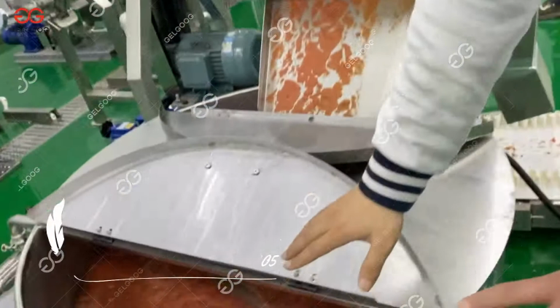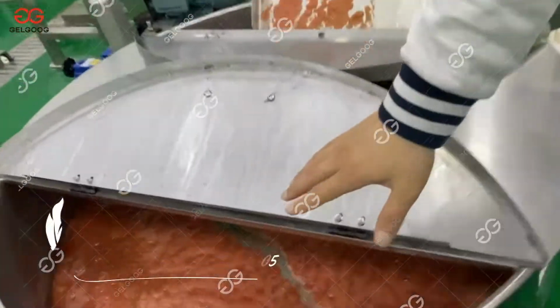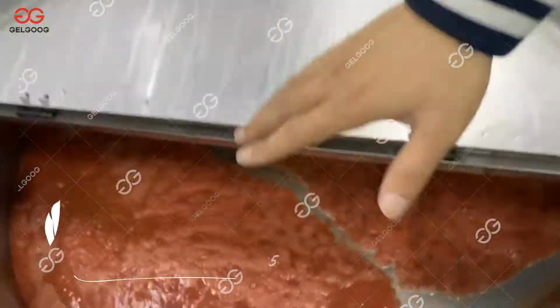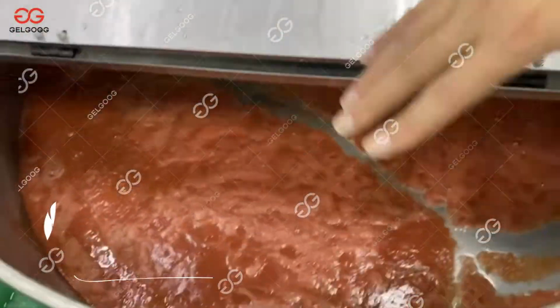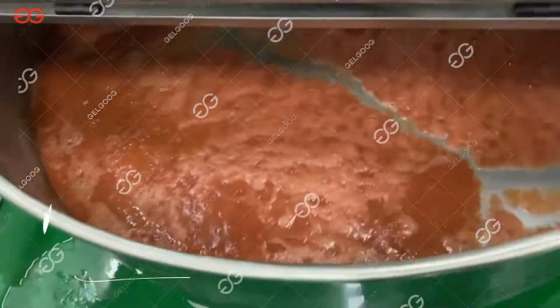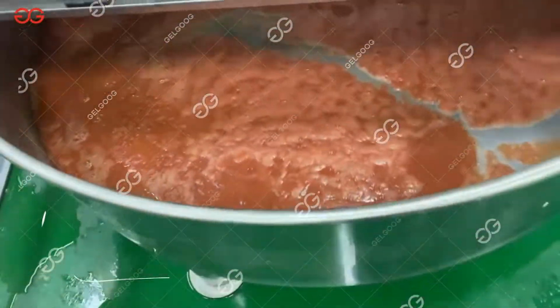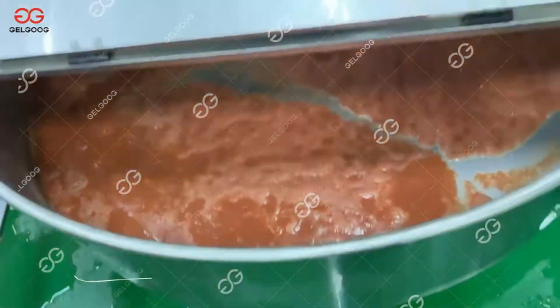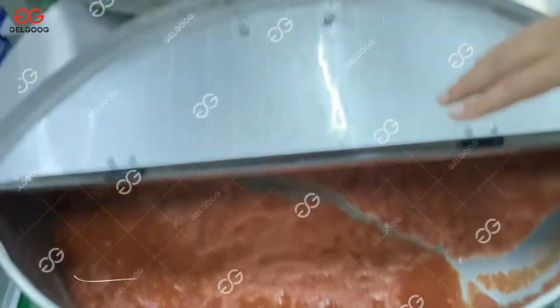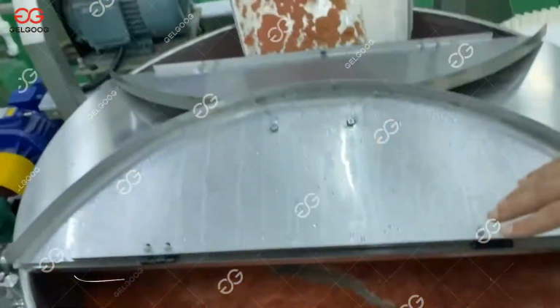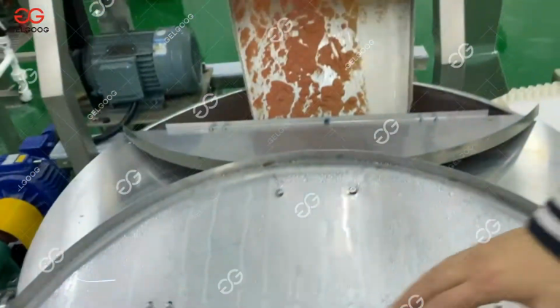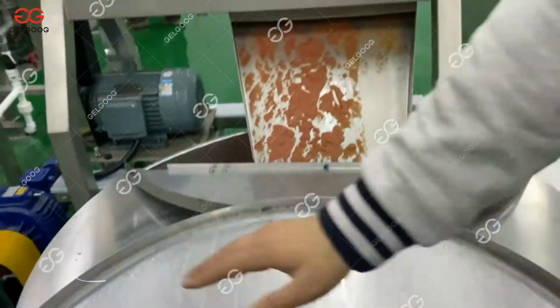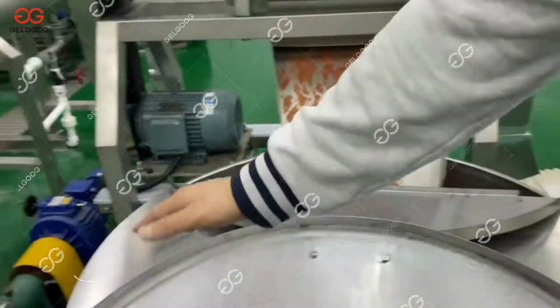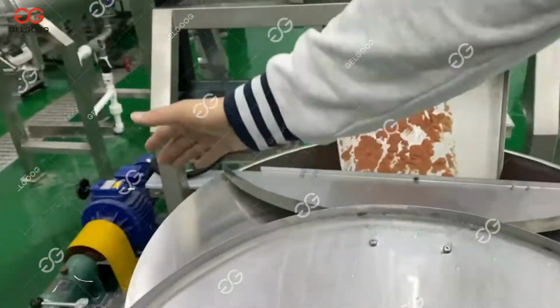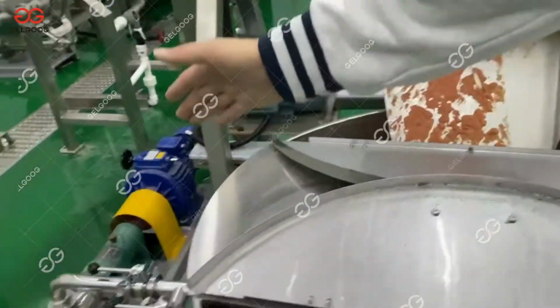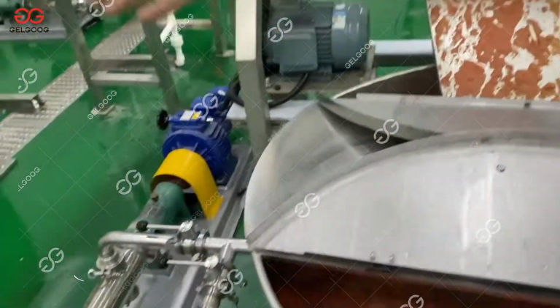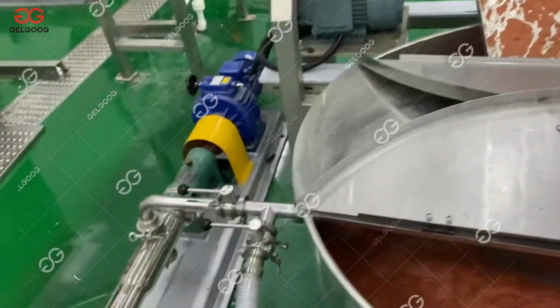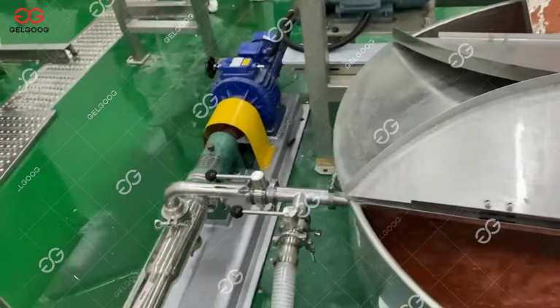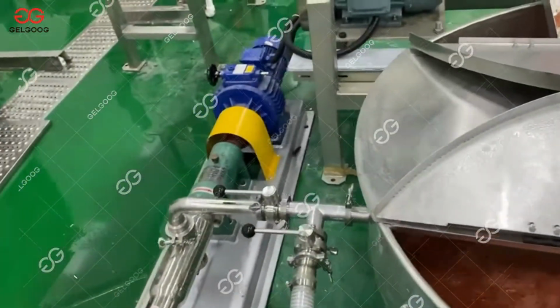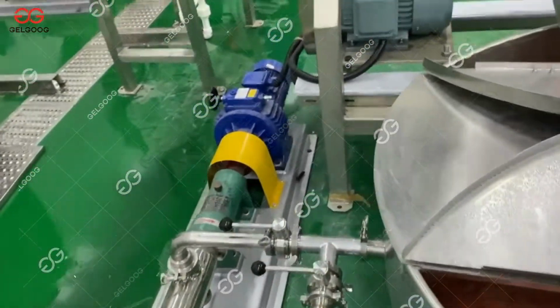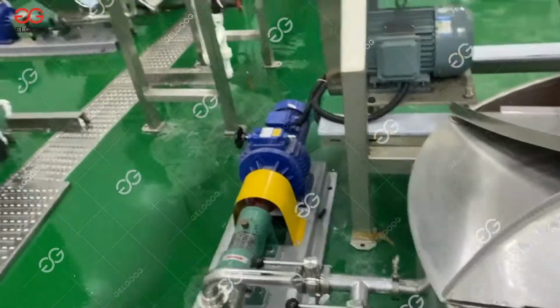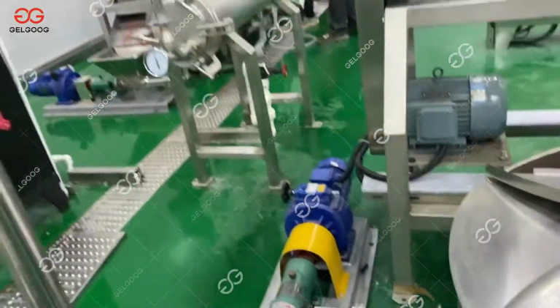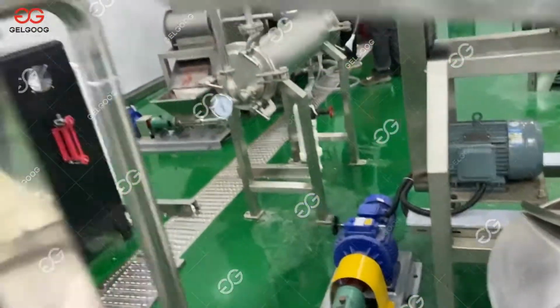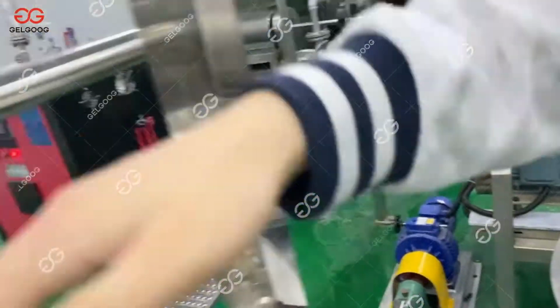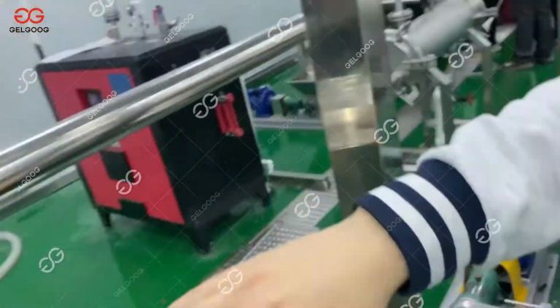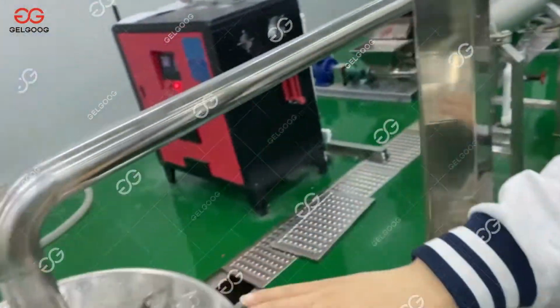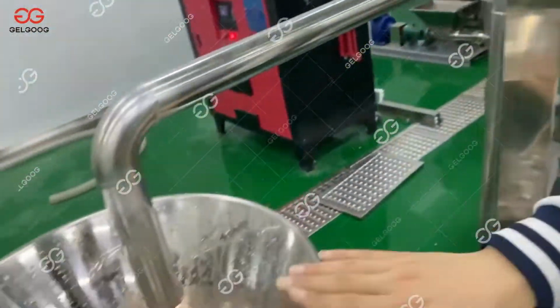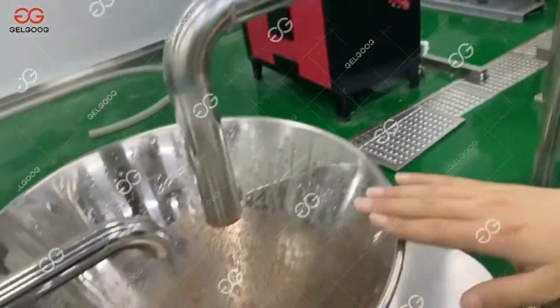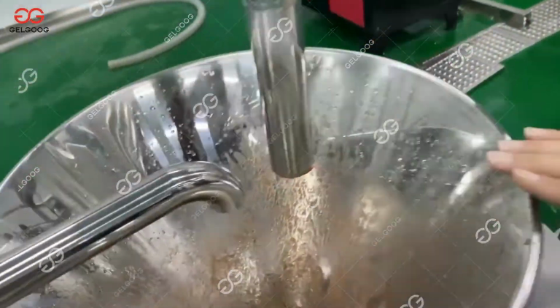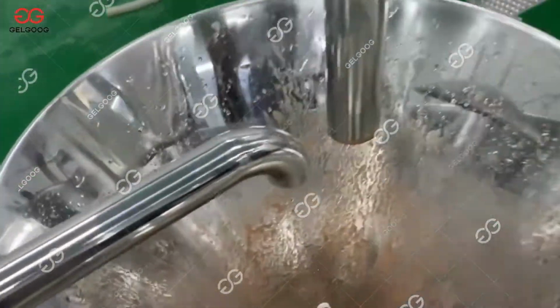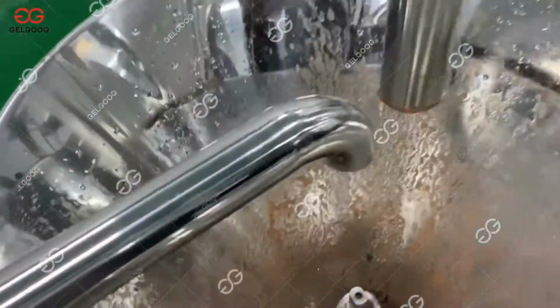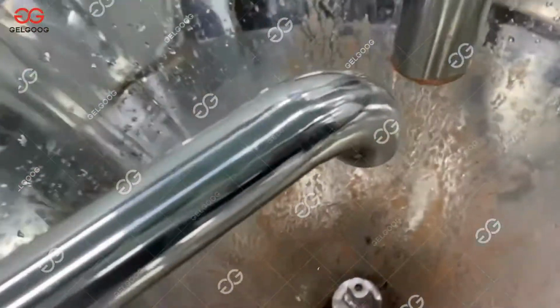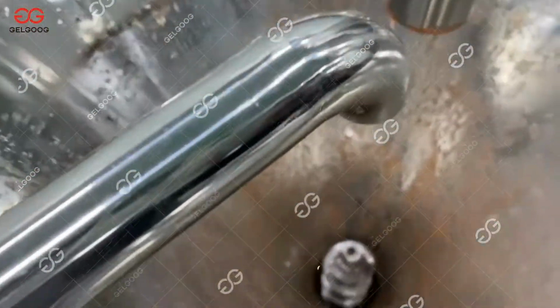You can check. After this, the pulp will be going into the fine grinding machine to make it smooth.